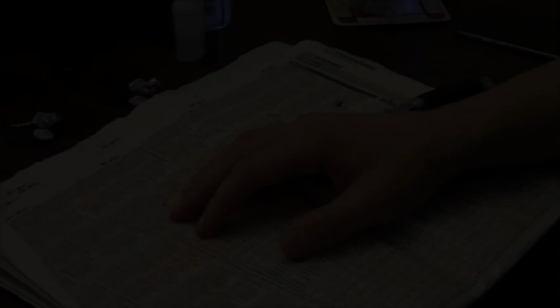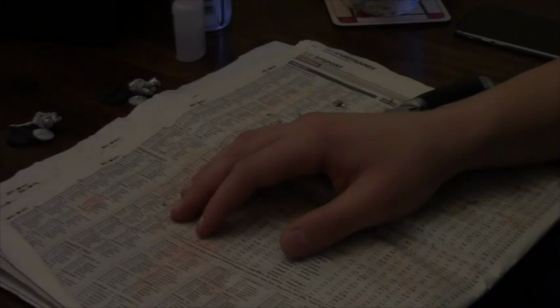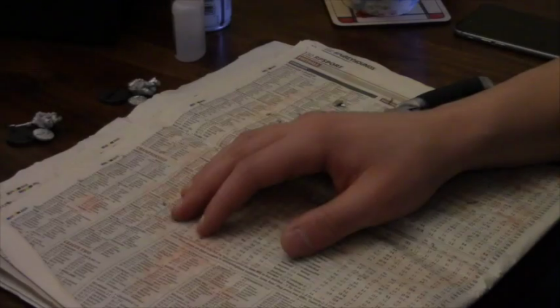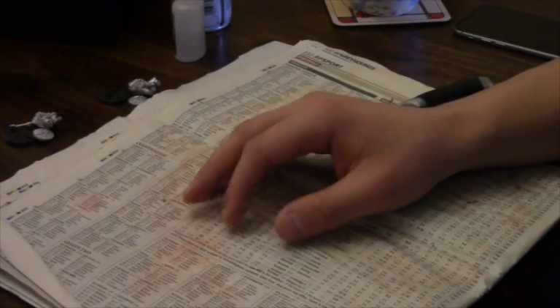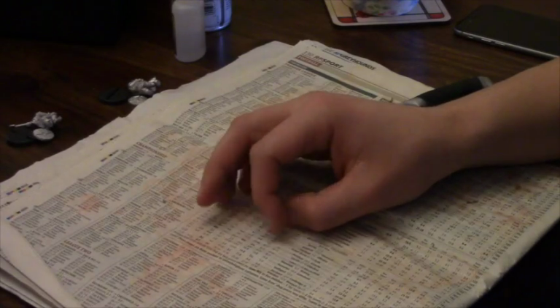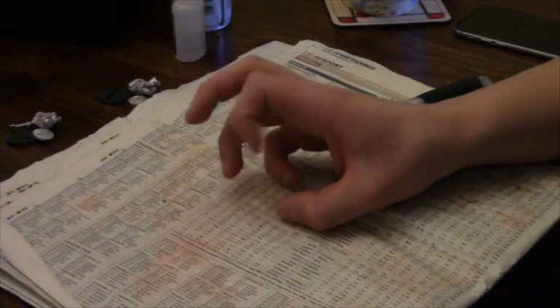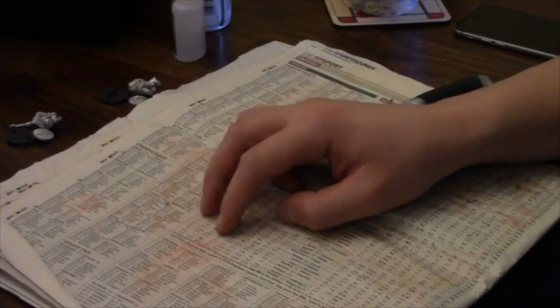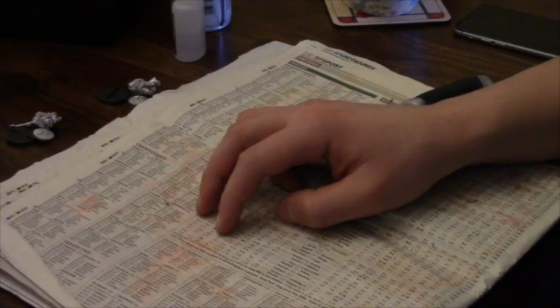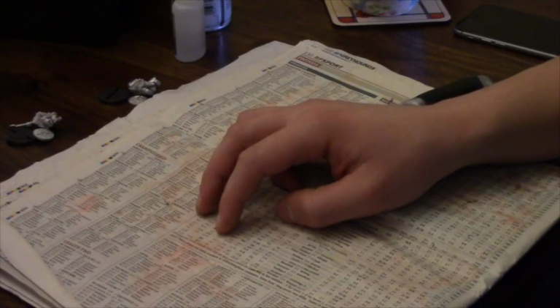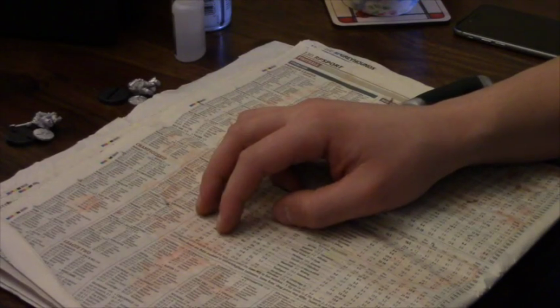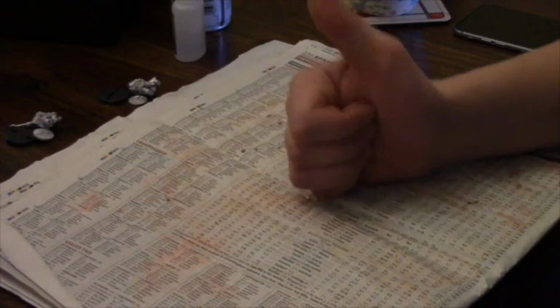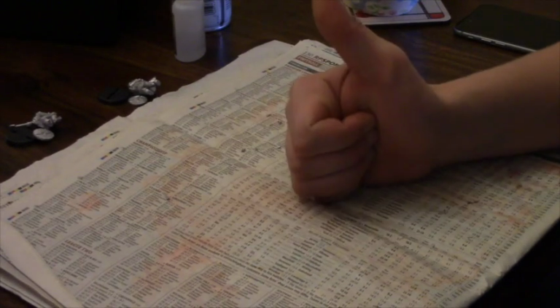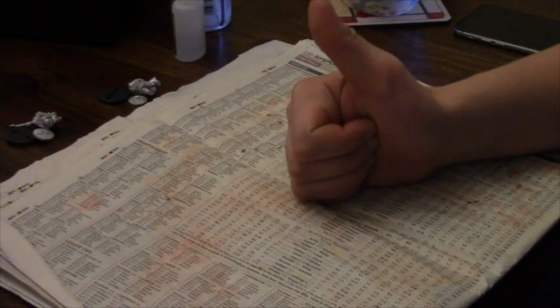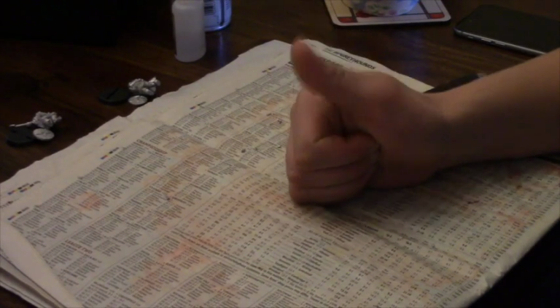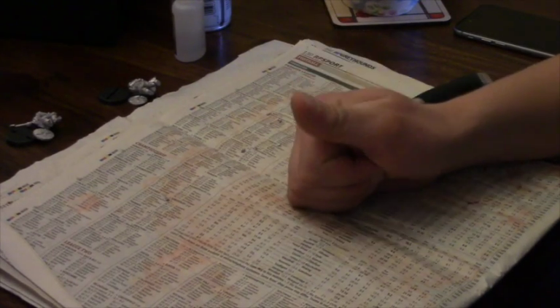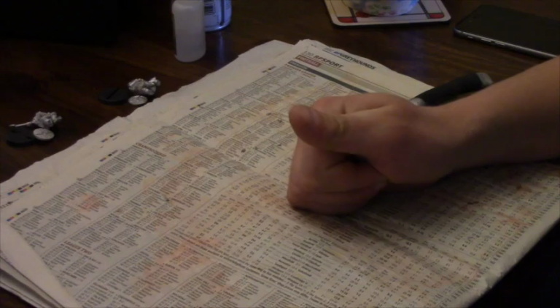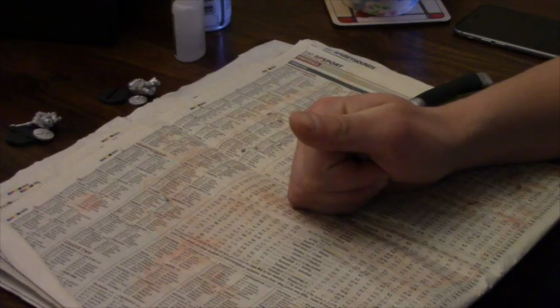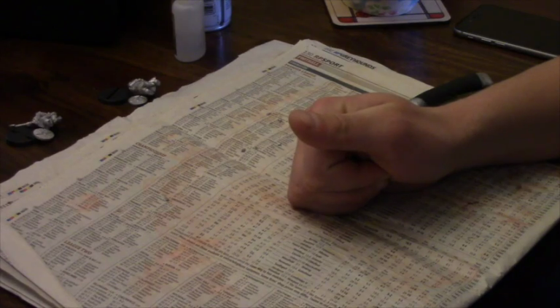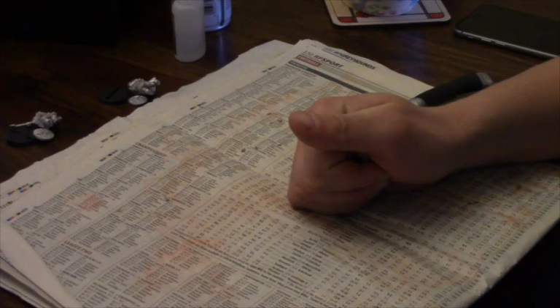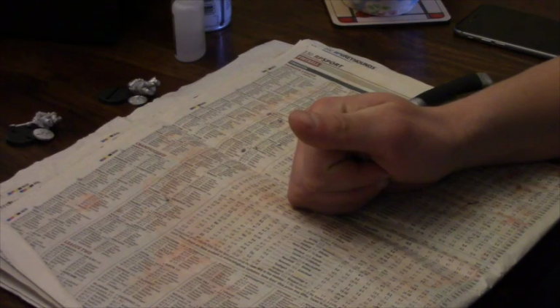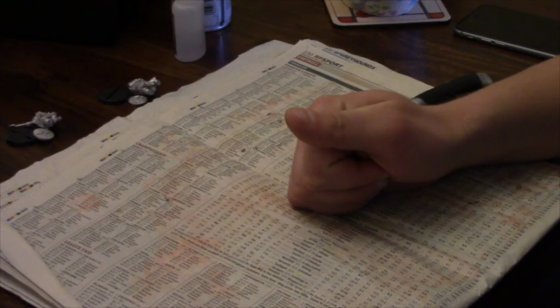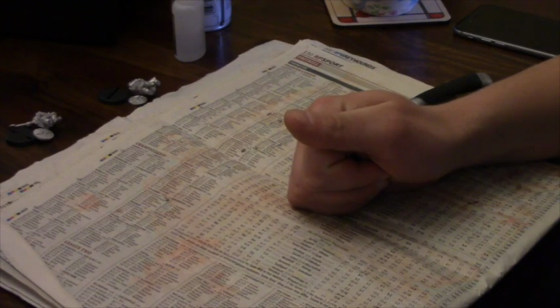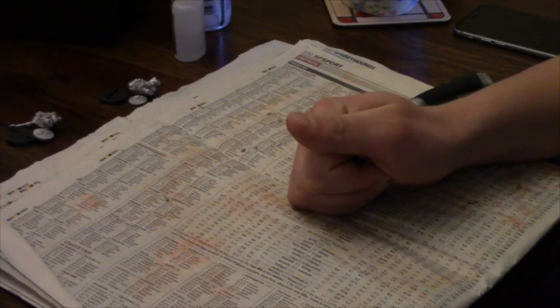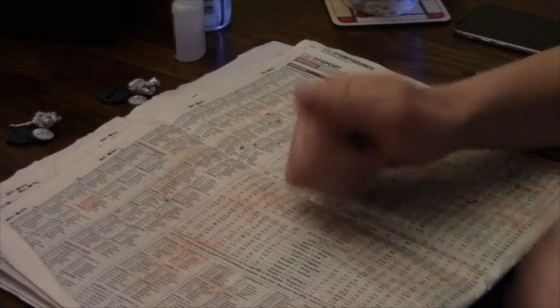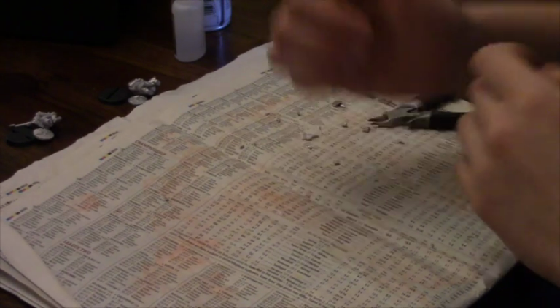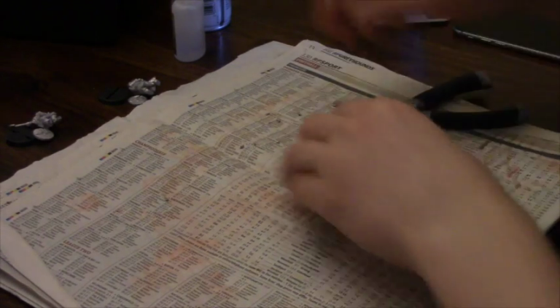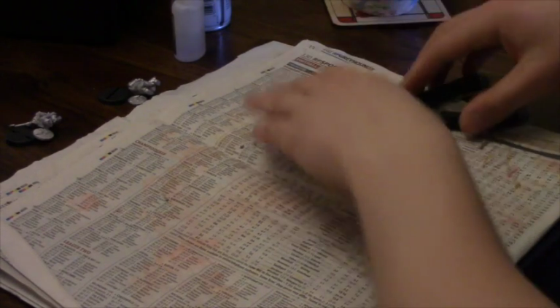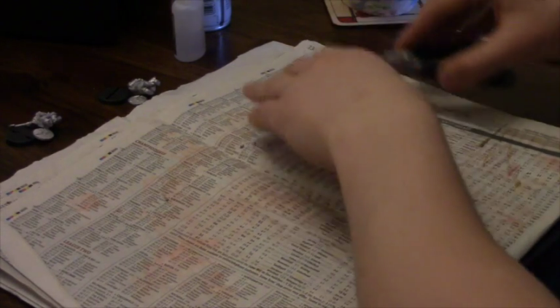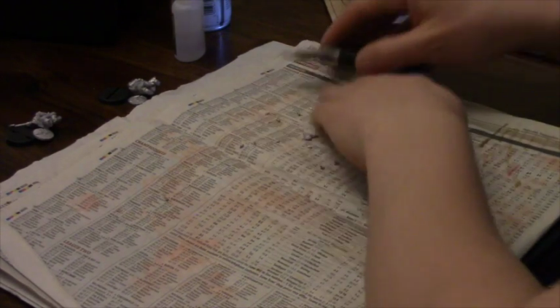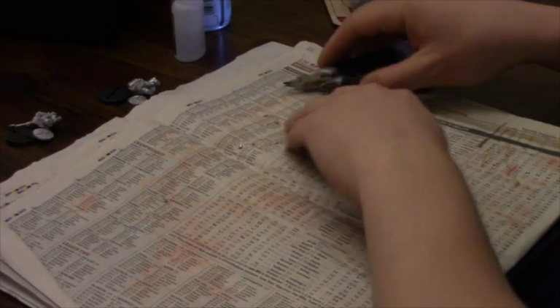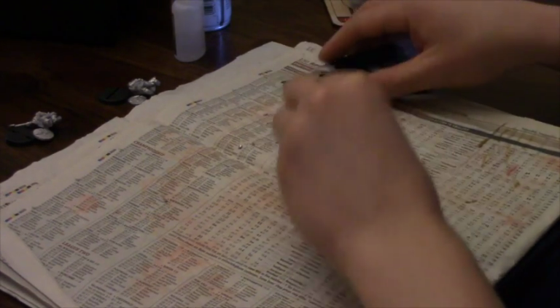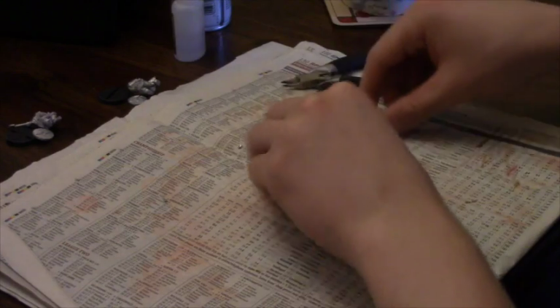Welcome strategy battle gamers to another GBHL YouTube channel video. You're here with your host GBHL James and this is another Monday hobby vlog taking a little look at what kind of hobby stuff I've been able to get up to this week.